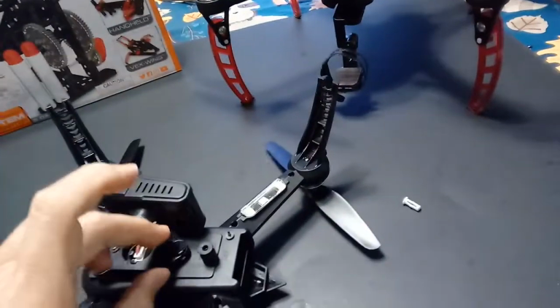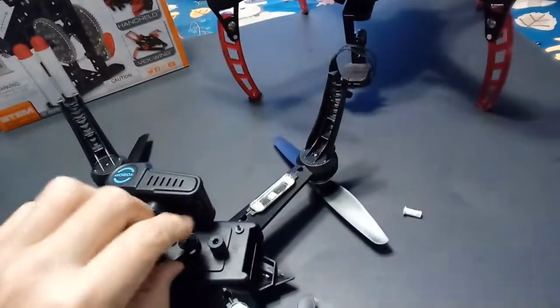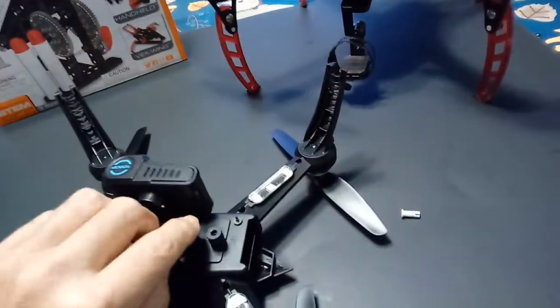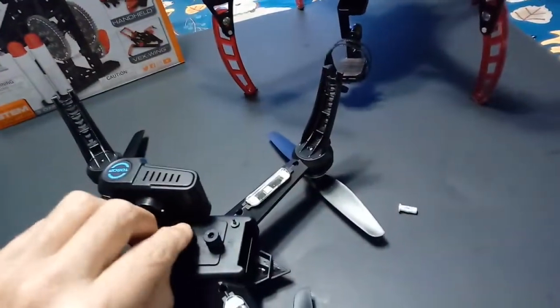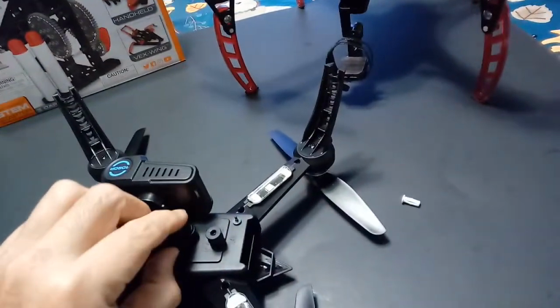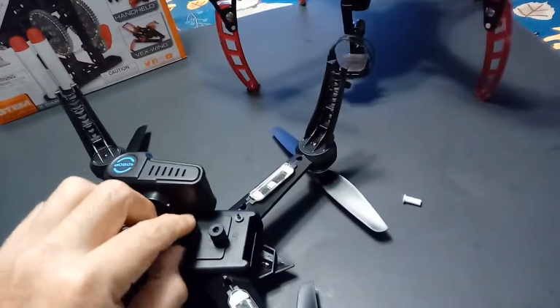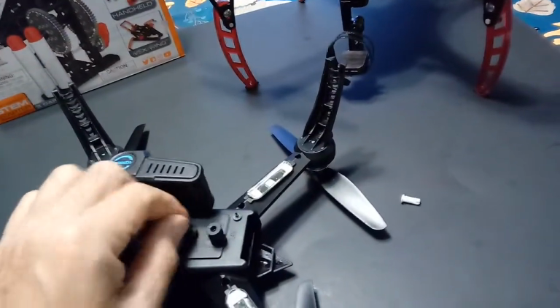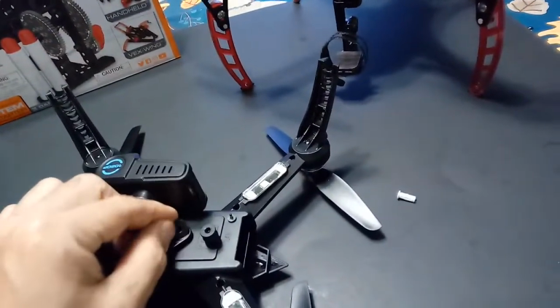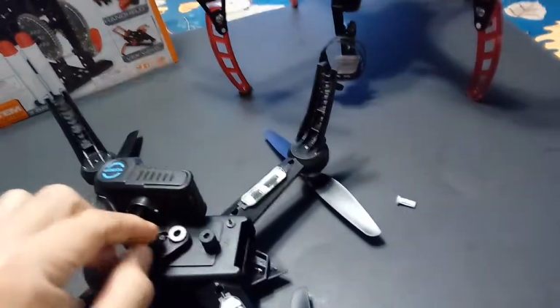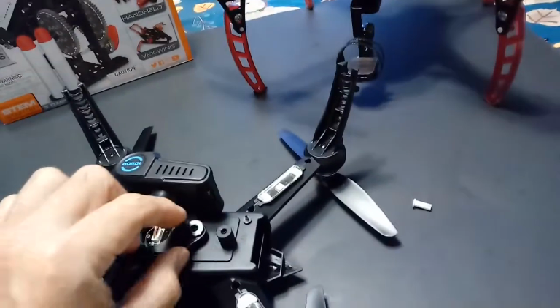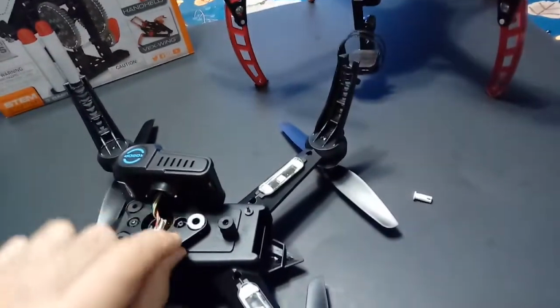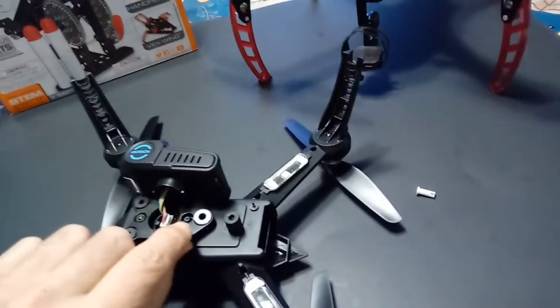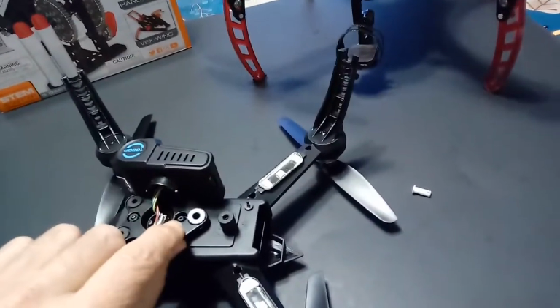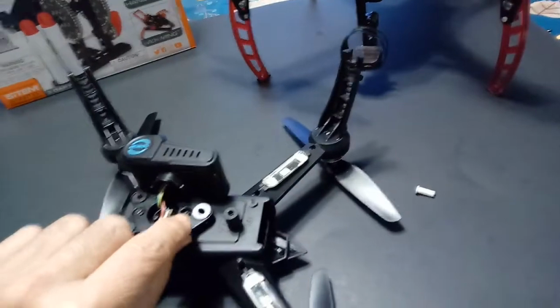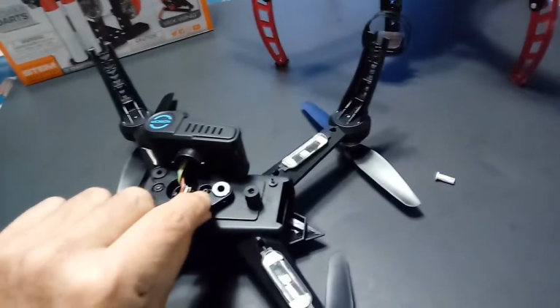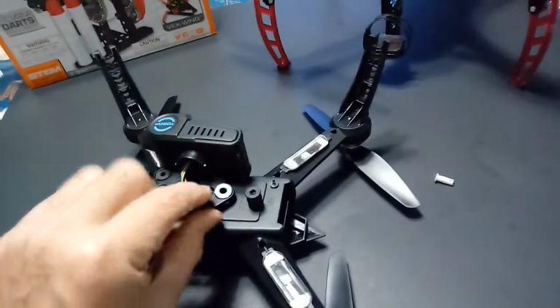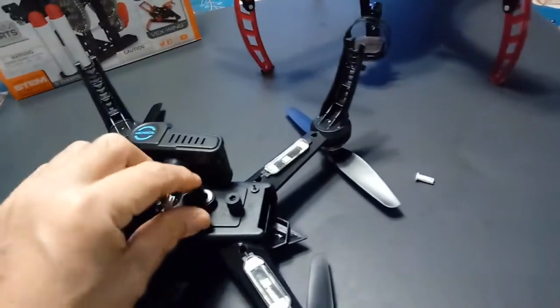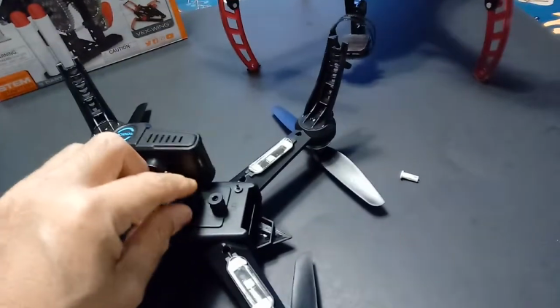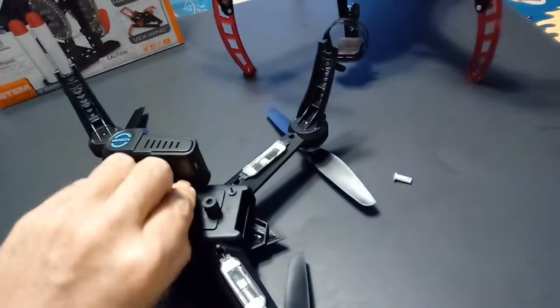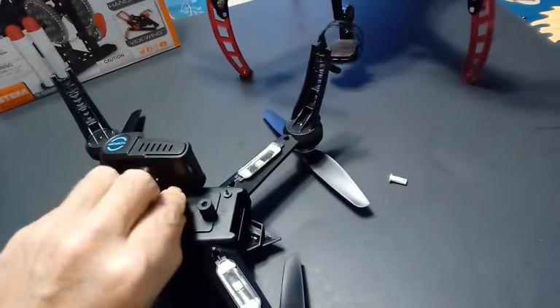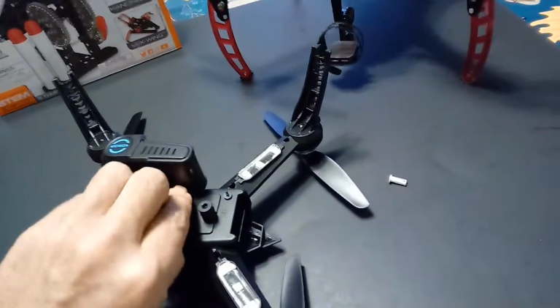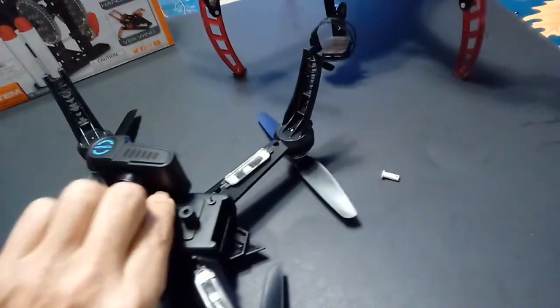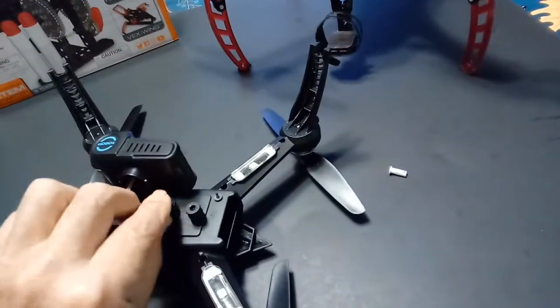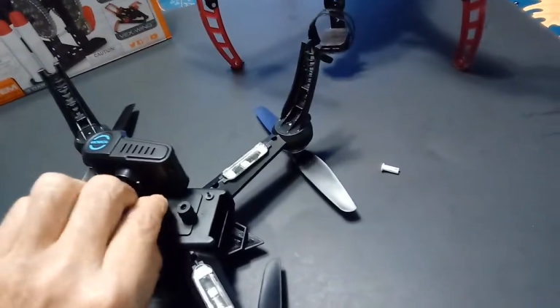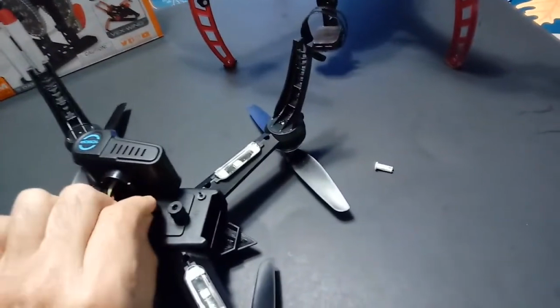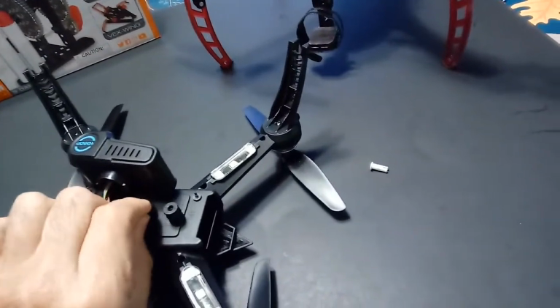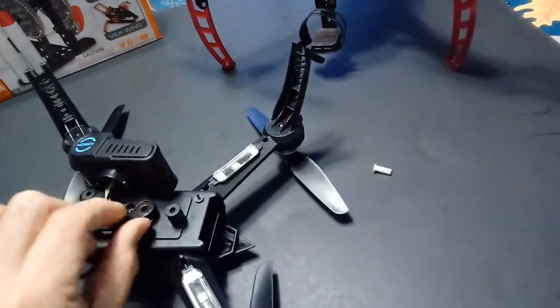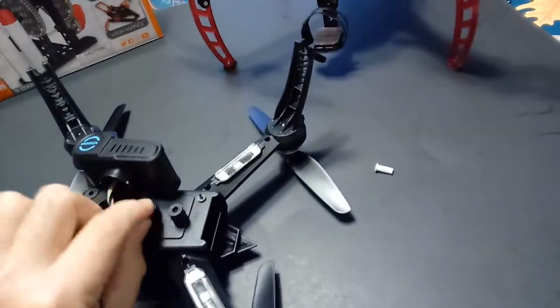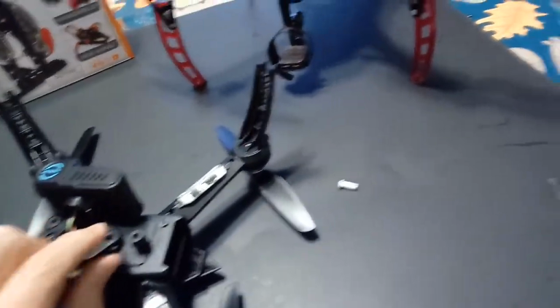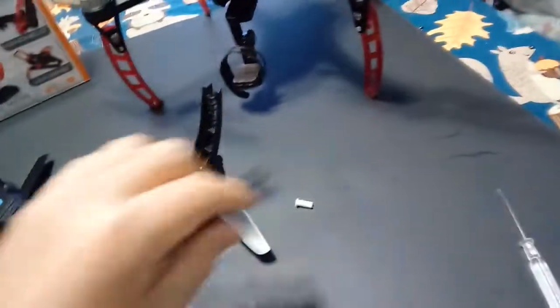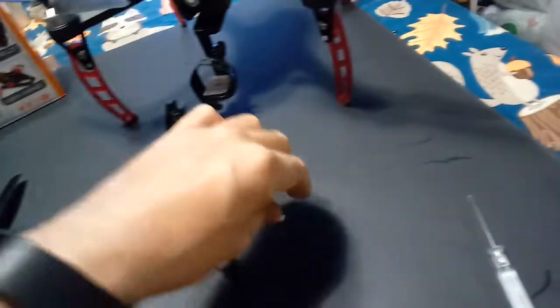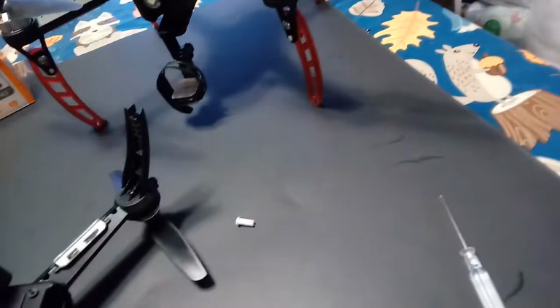You put this right here — I put electrical tape on there. I didn't want to super glue it because of vibration issues.